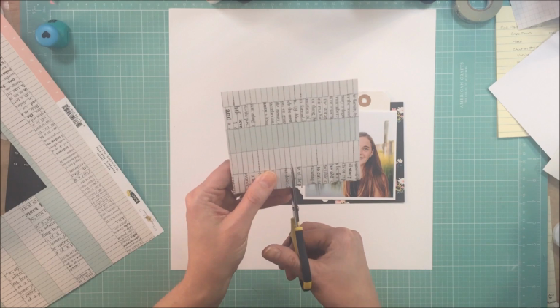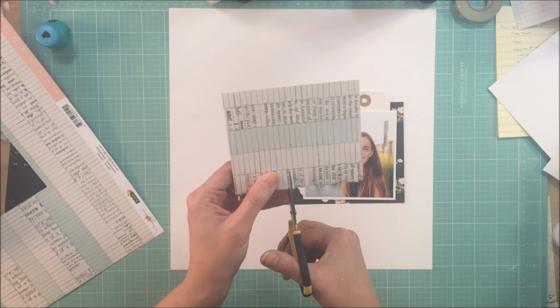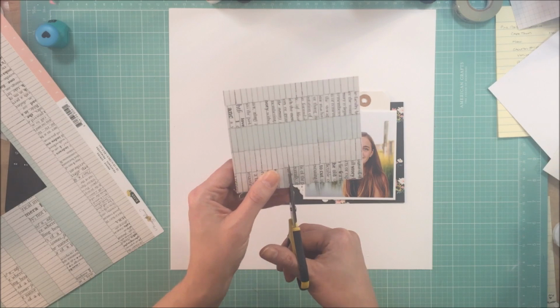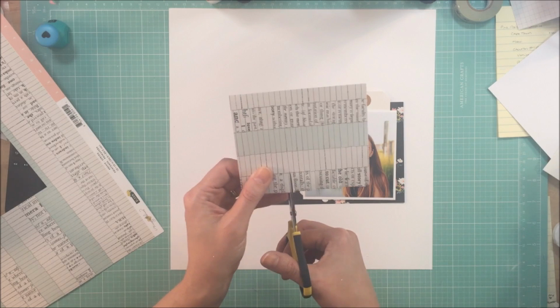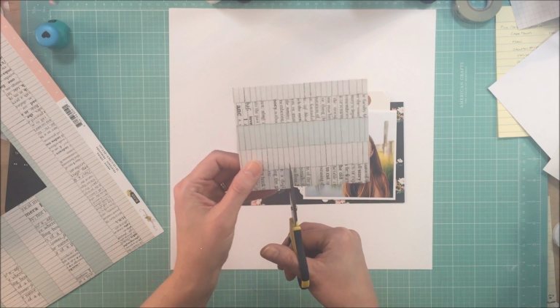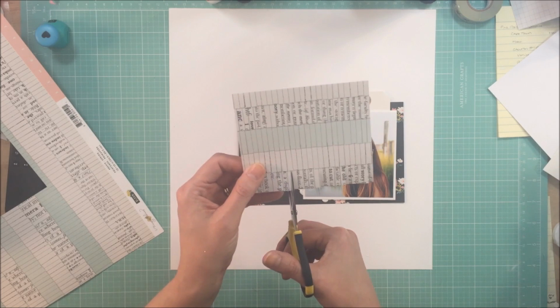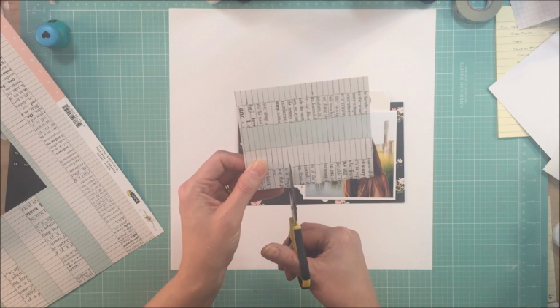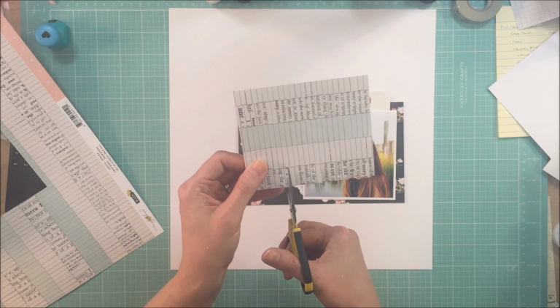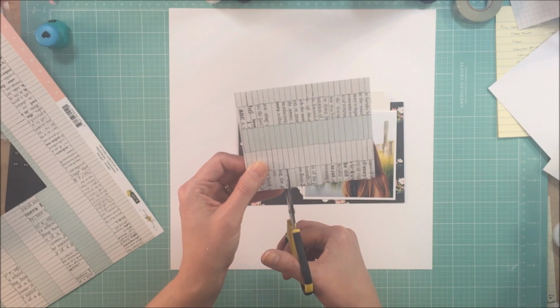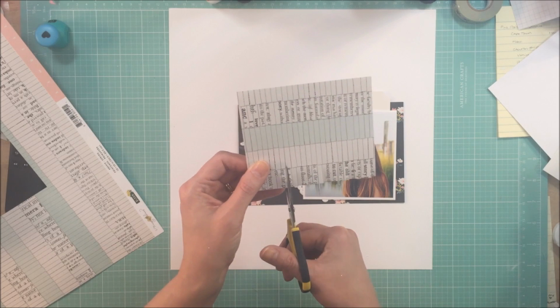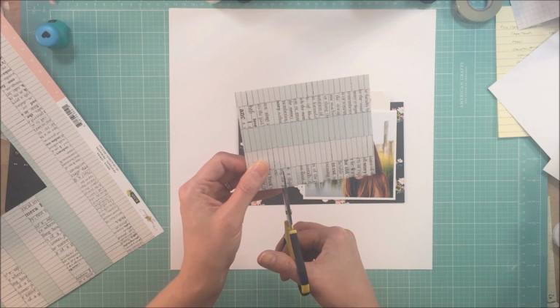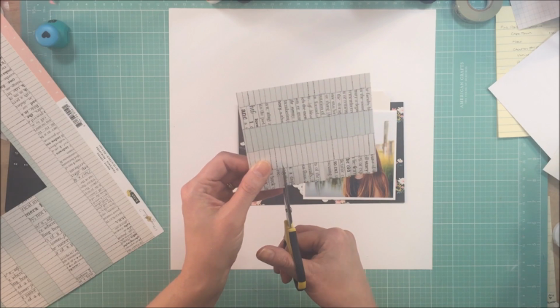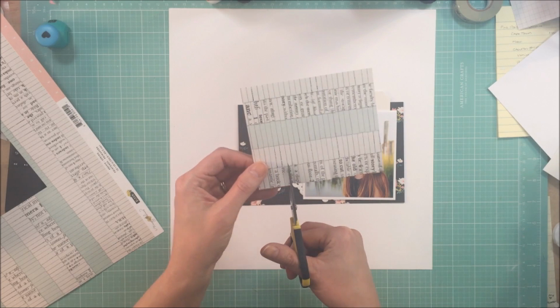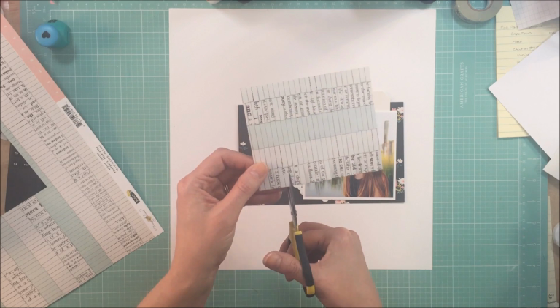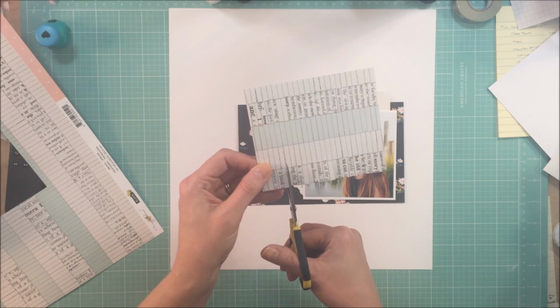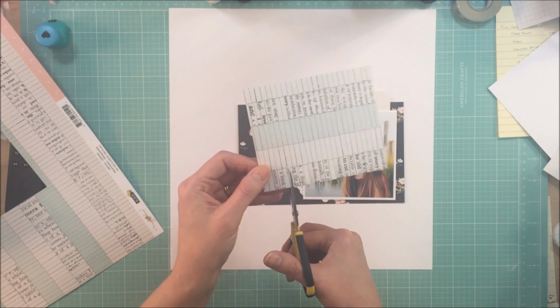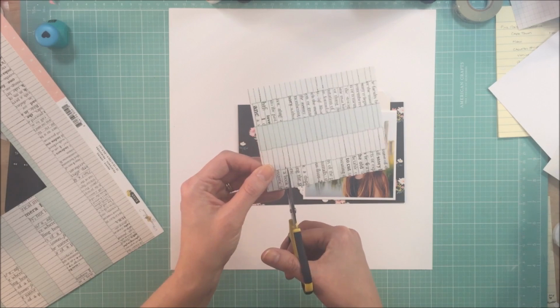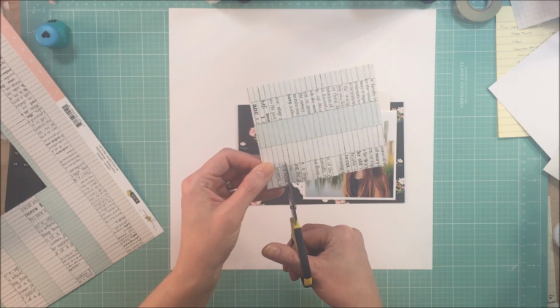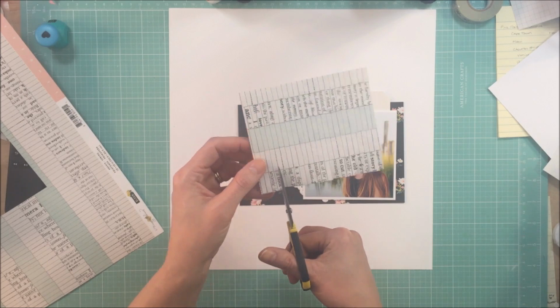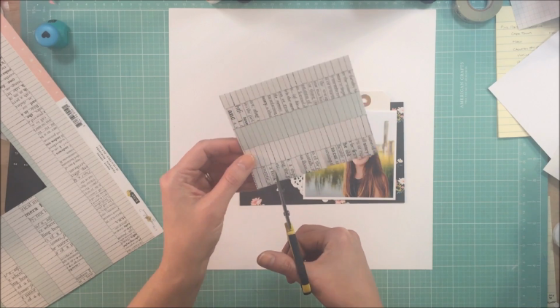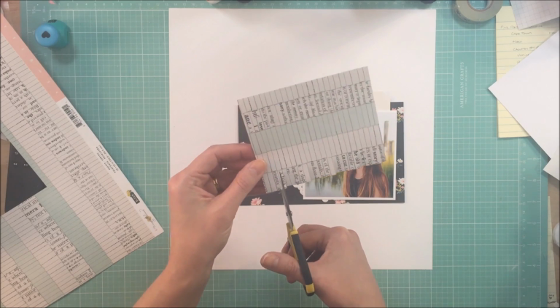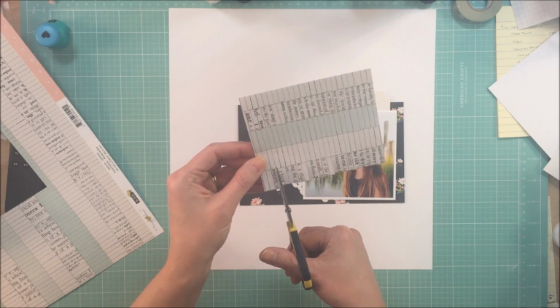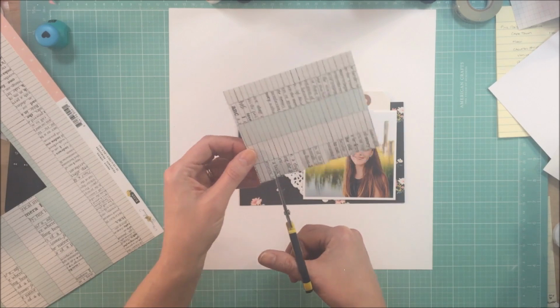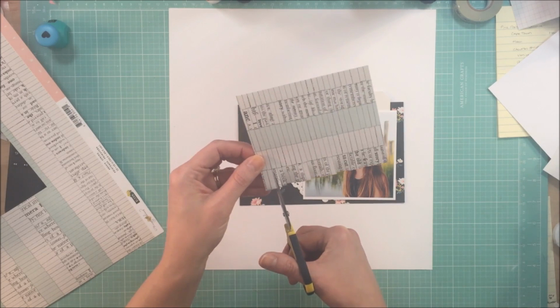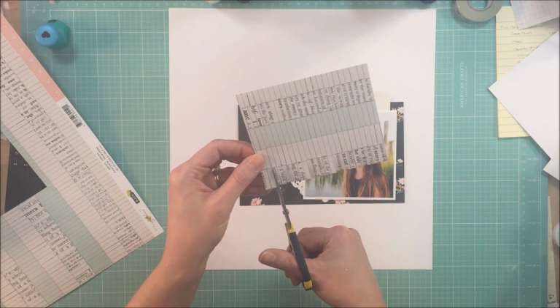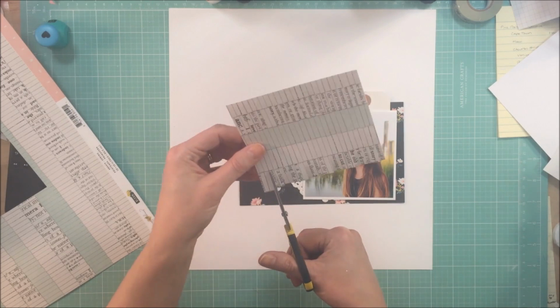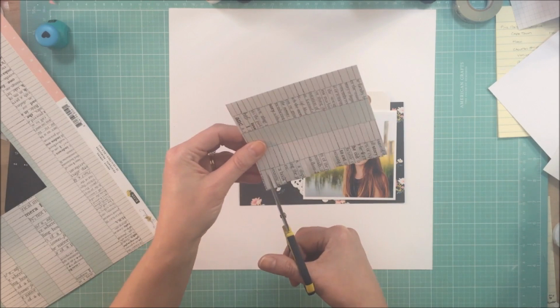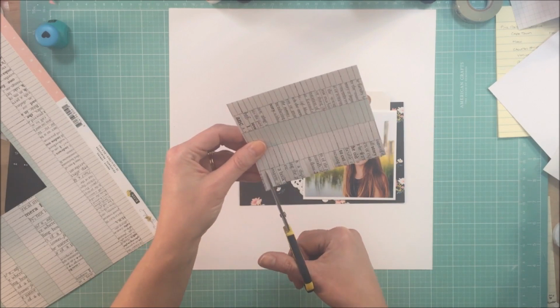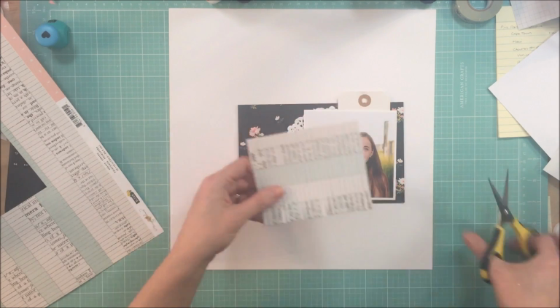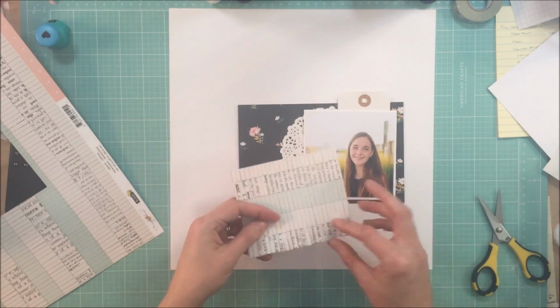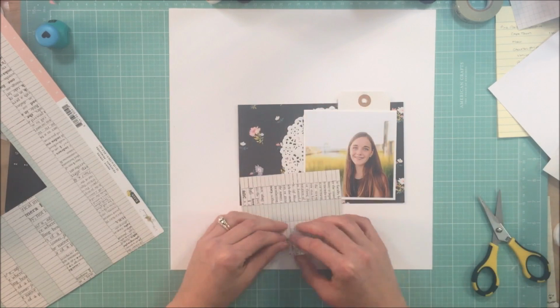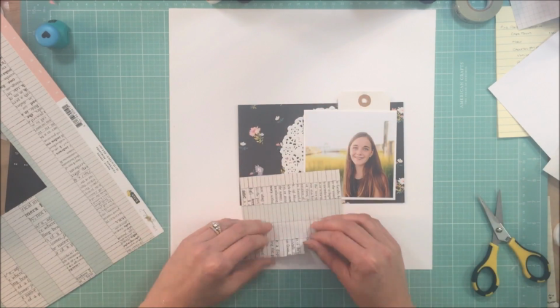This fringe paper is just one of my favorites. I have loved it and love that everybody has been cutting it with fringe.